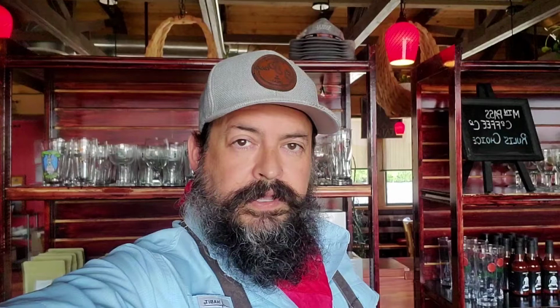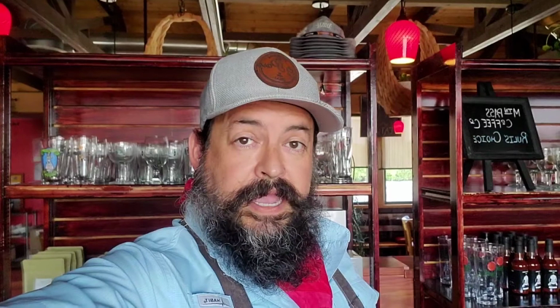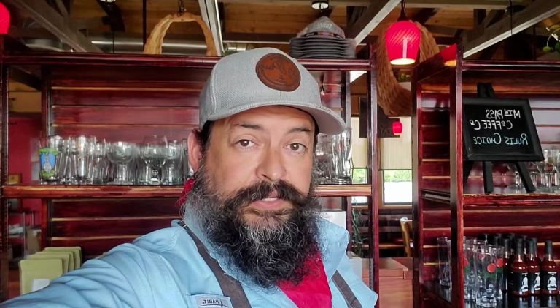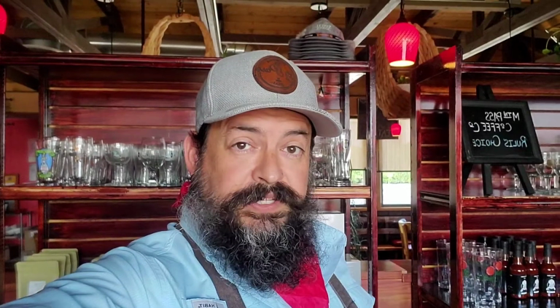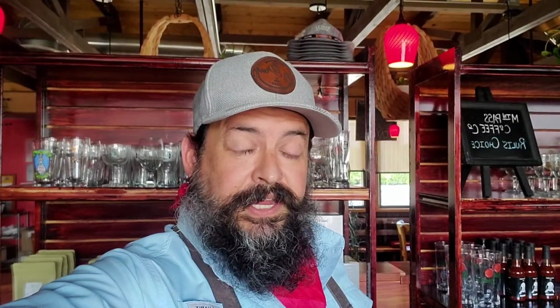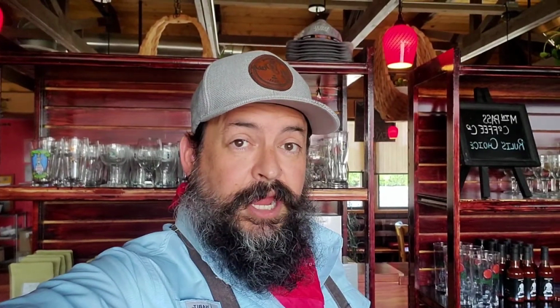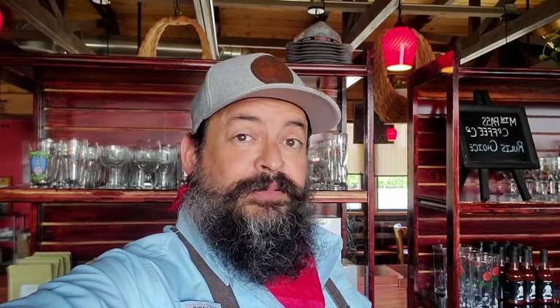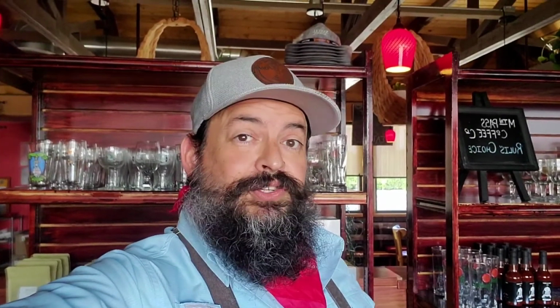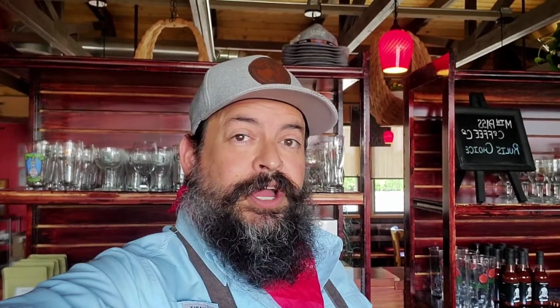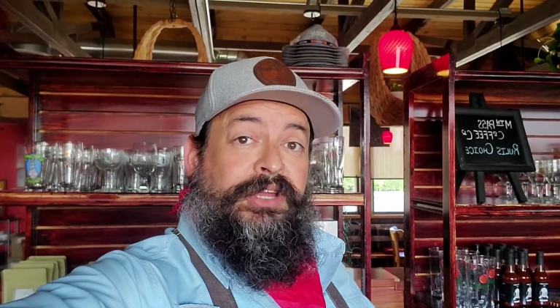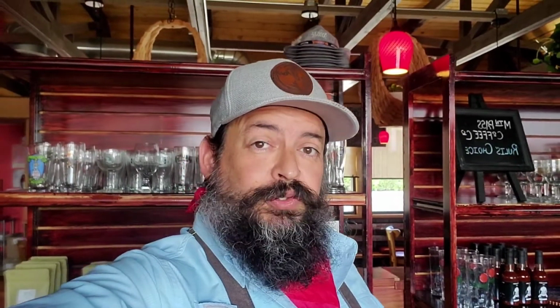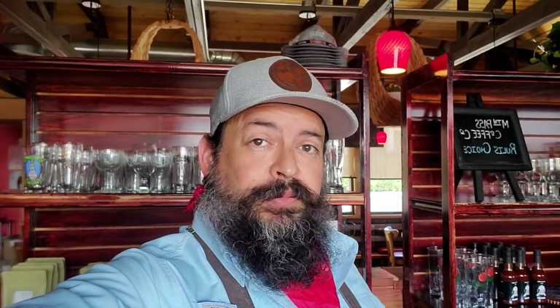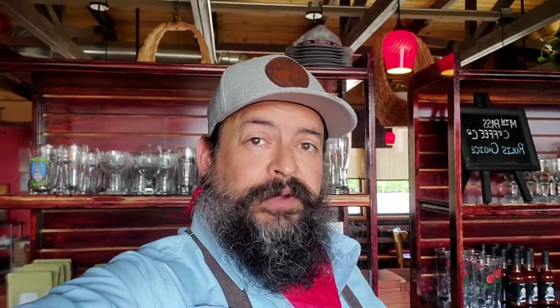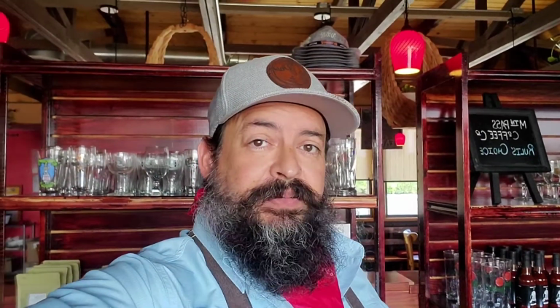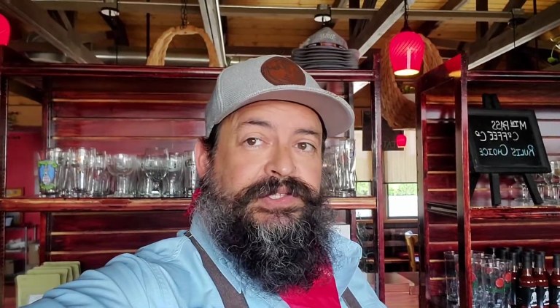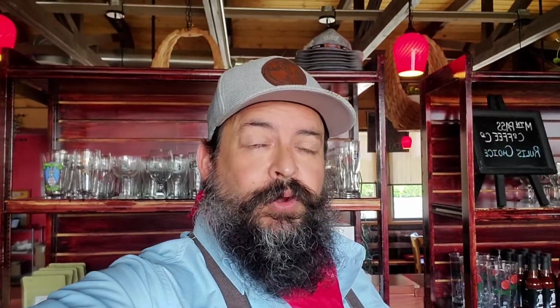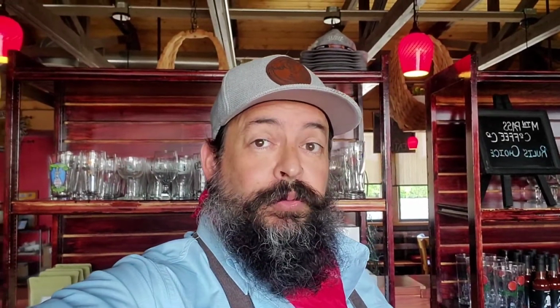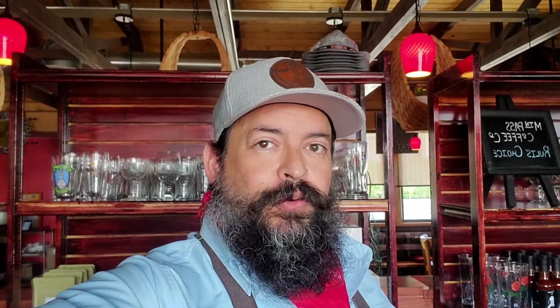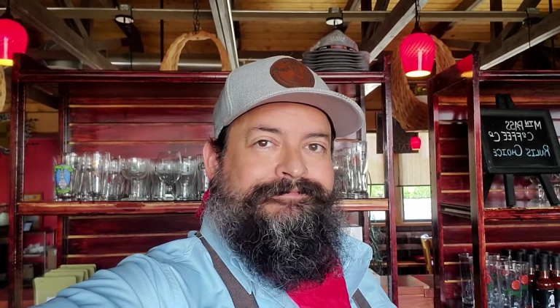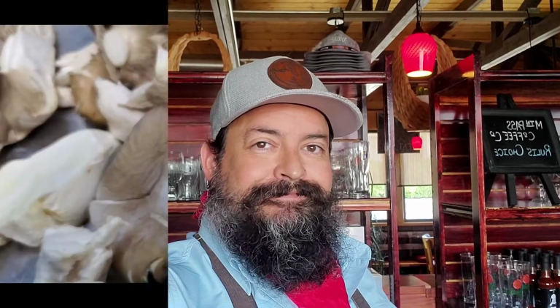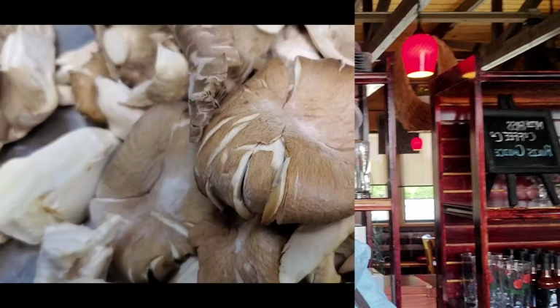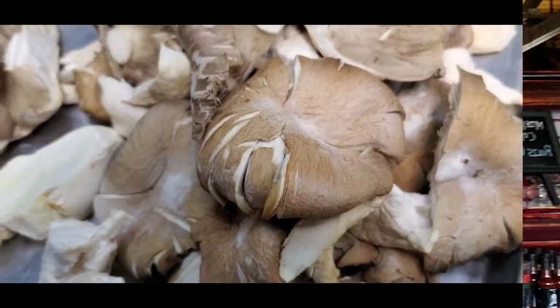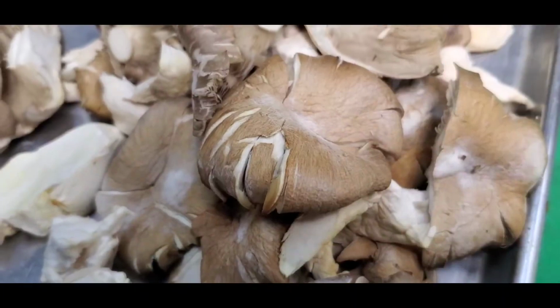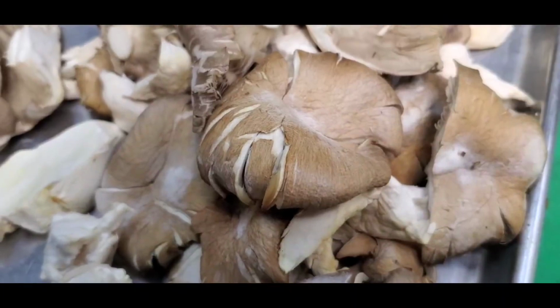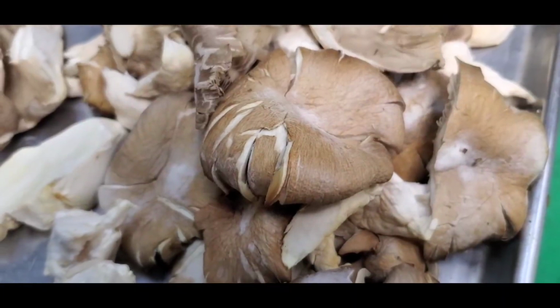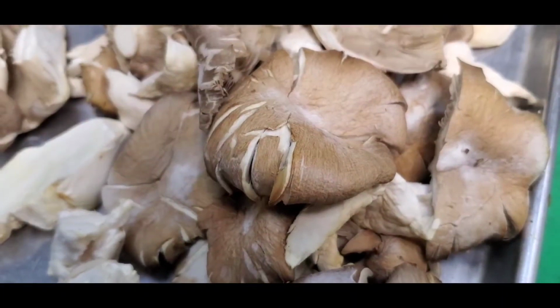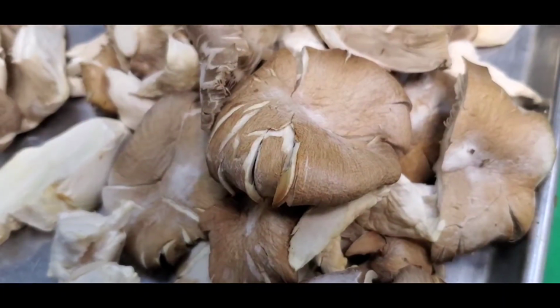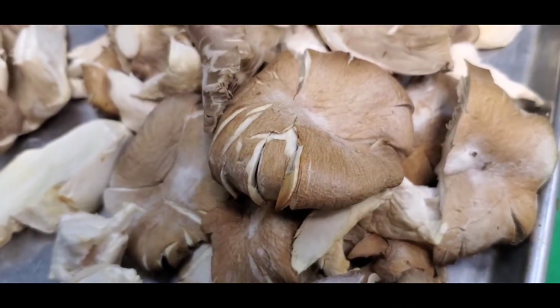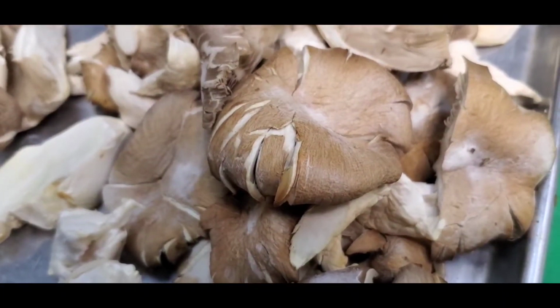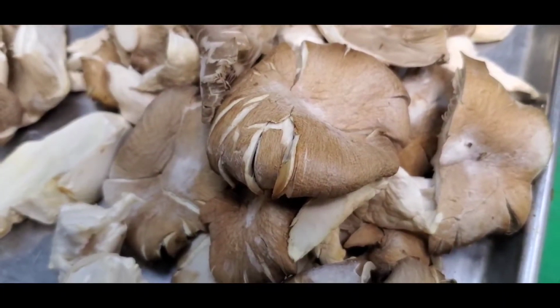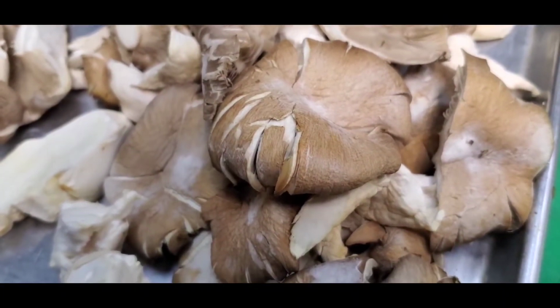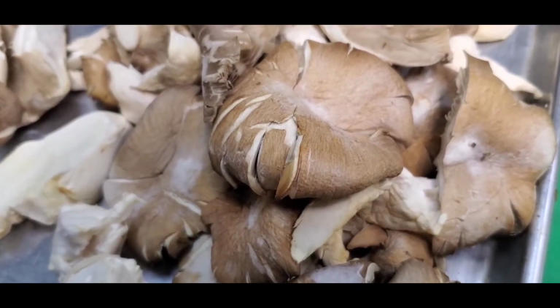Hi guys, Rulies here. I promised you a mushroom recipe, so here we go. We're gonna make some beer battered black pearl mushrooms.